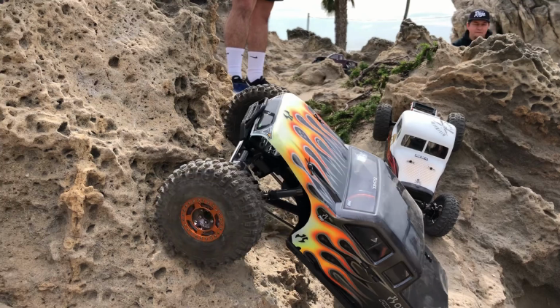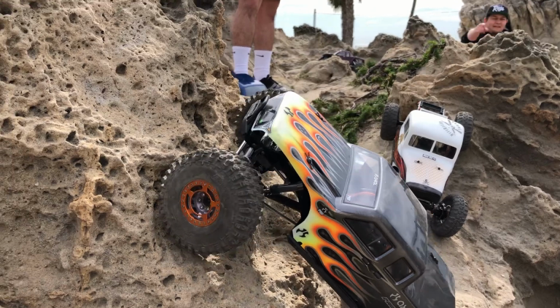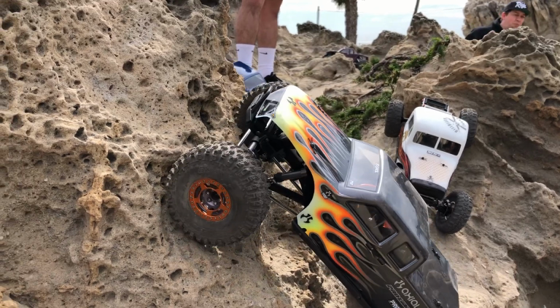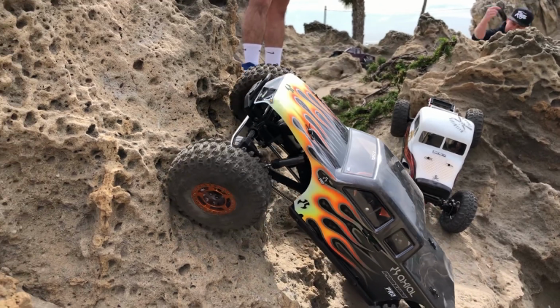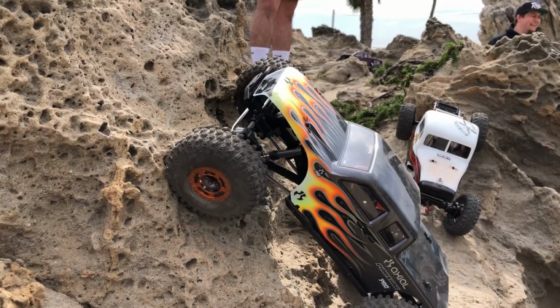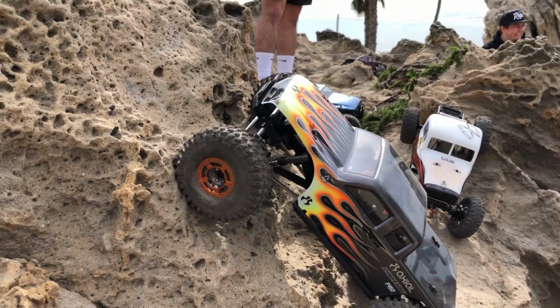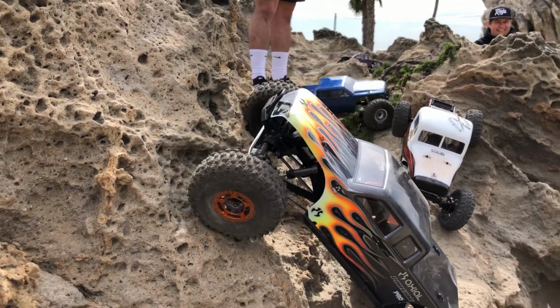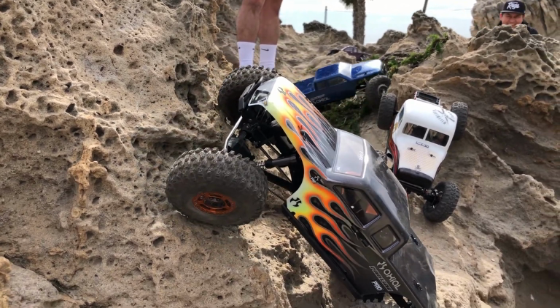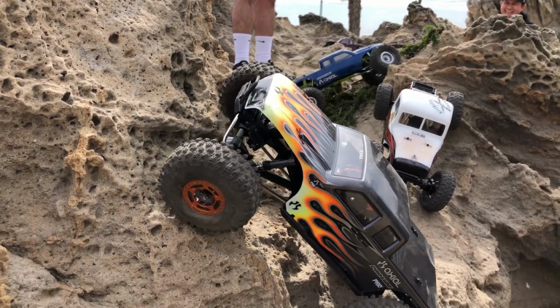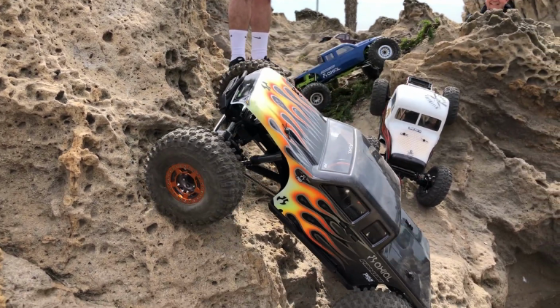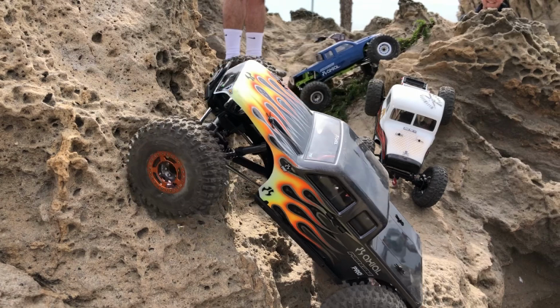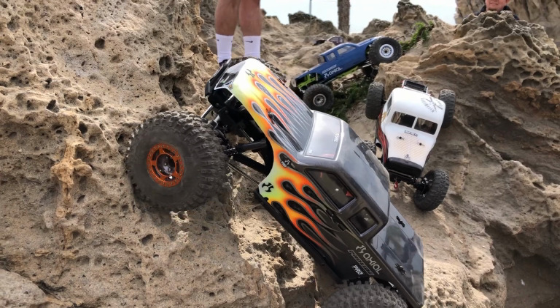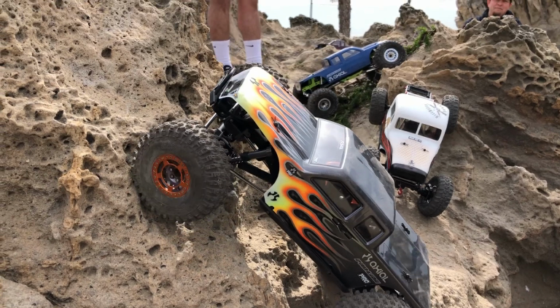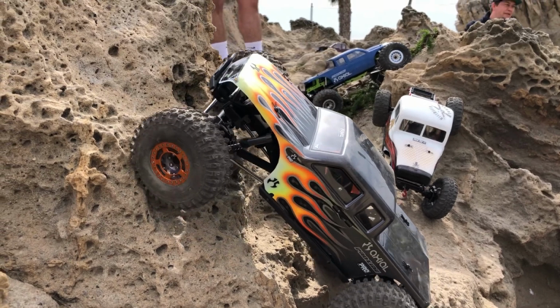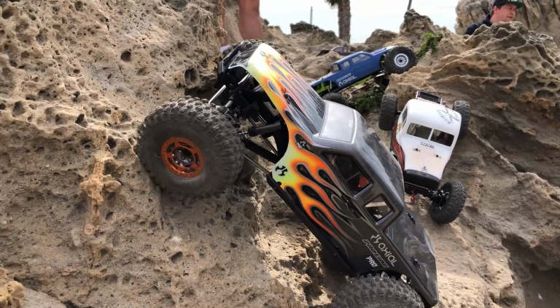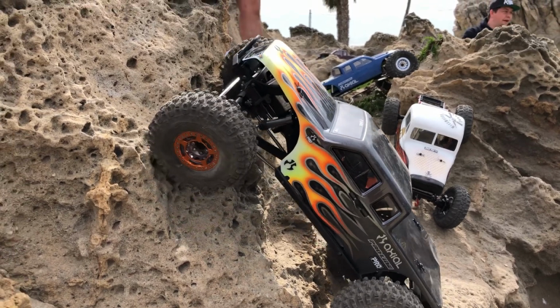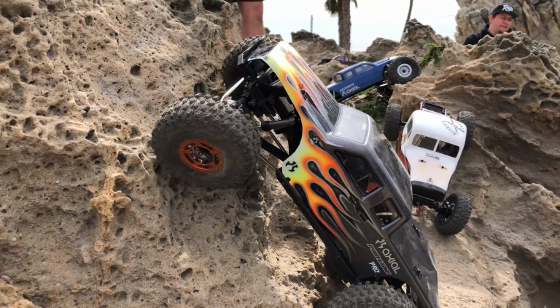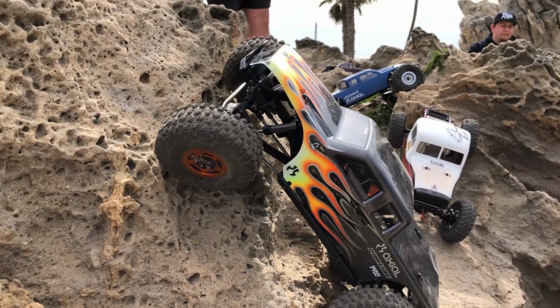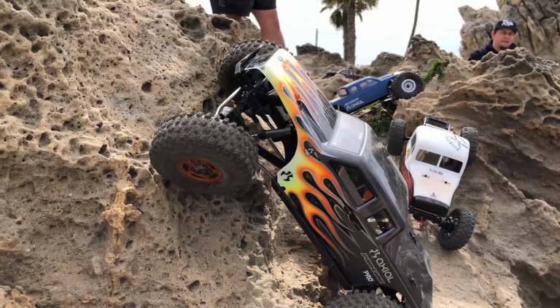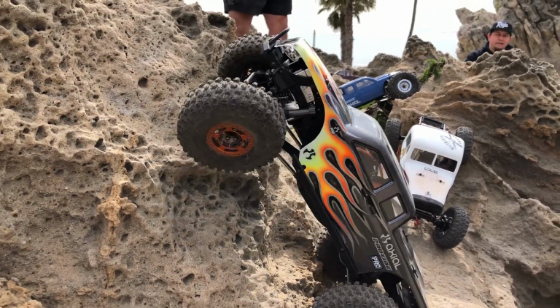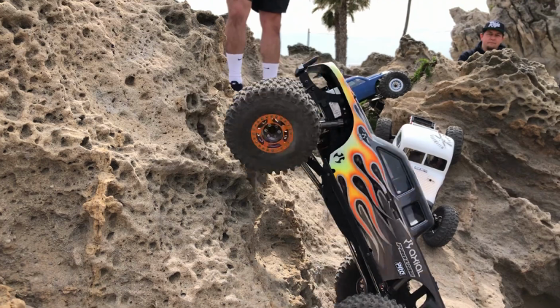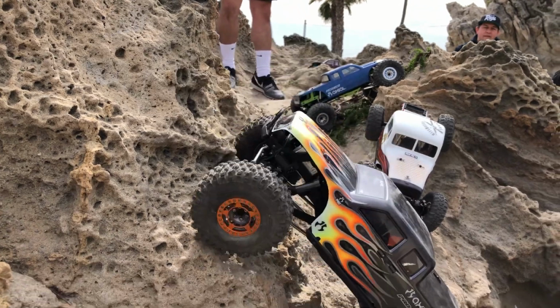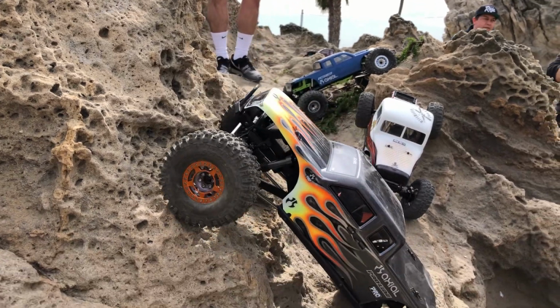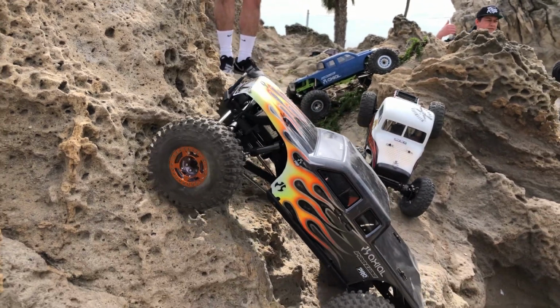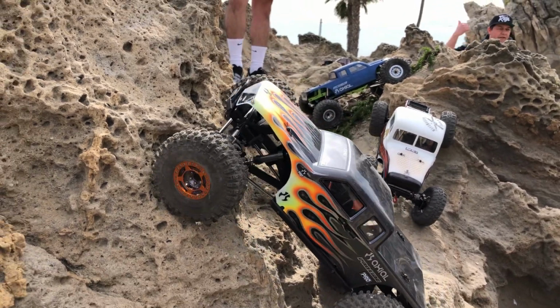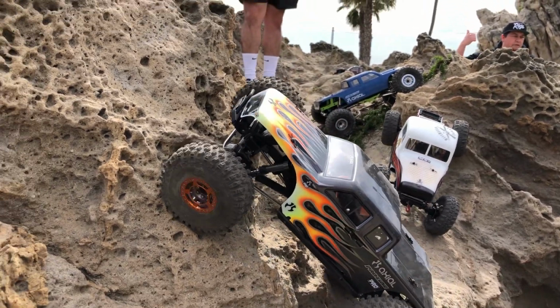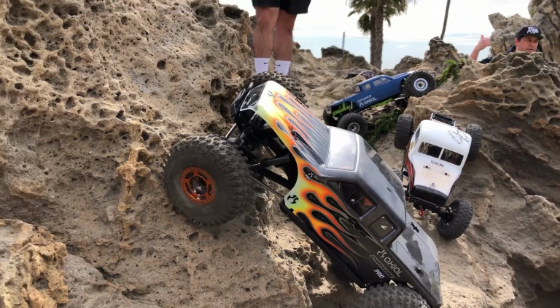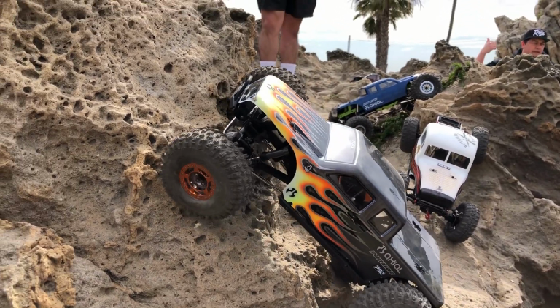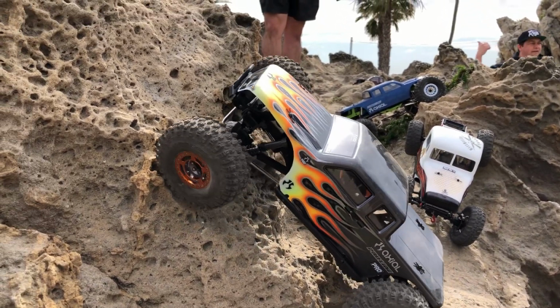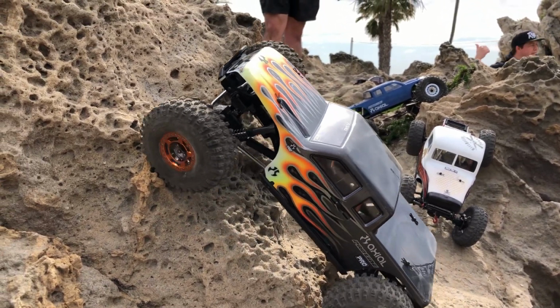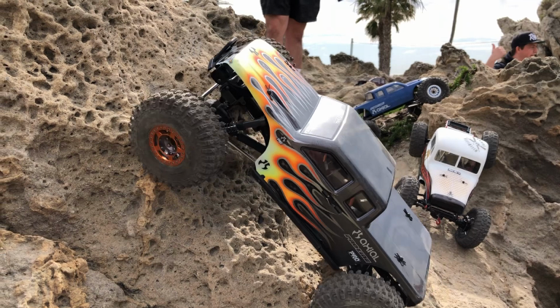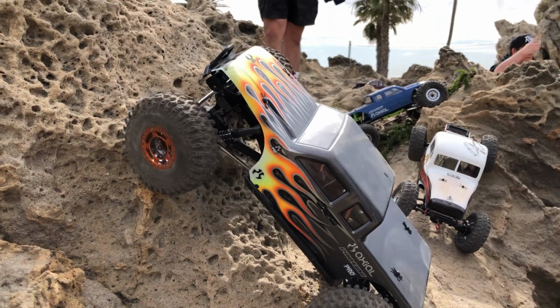We just happened to be out here and ran into each other. They put a couple of remotes in our hands of the new Pro and said, go at it, boys. So we're taking these things to some of the hardest lines here at Corona Del Mar, and so far they've been awesome. We're super impressed.